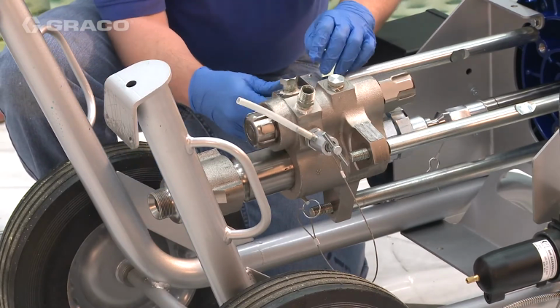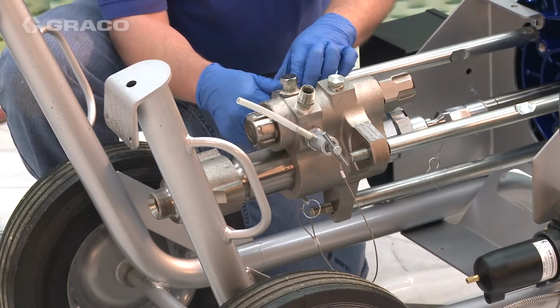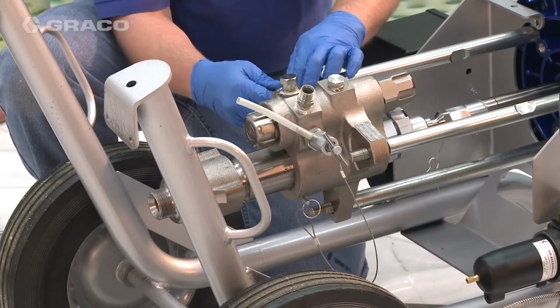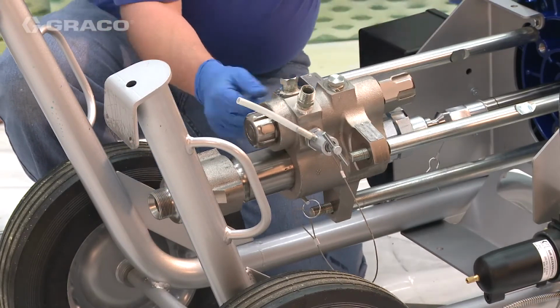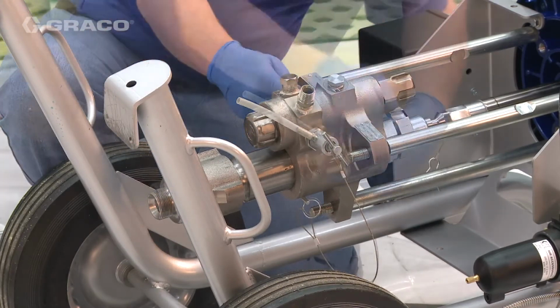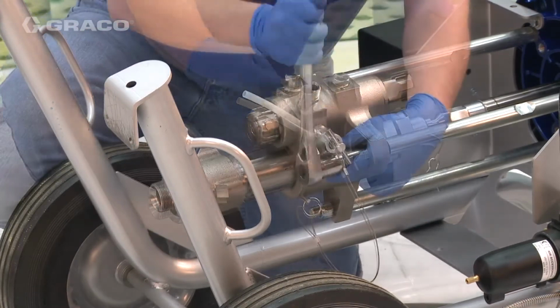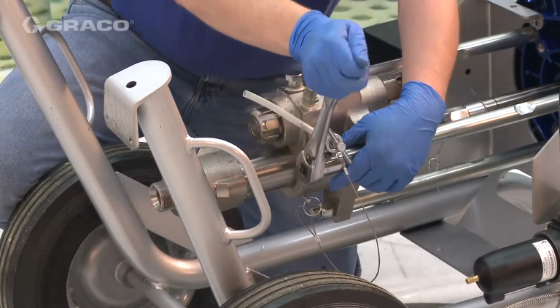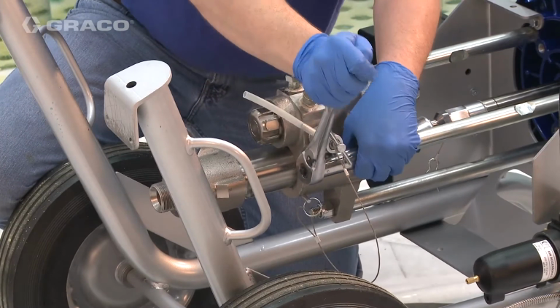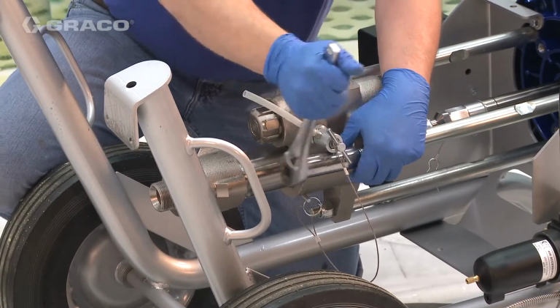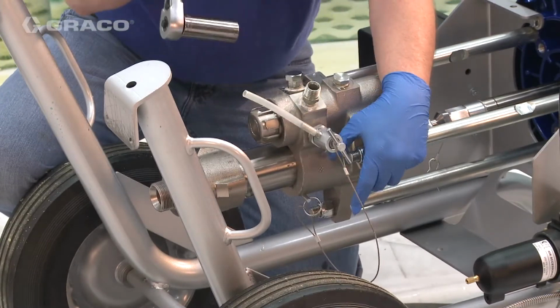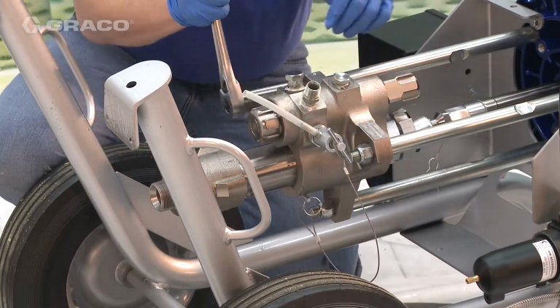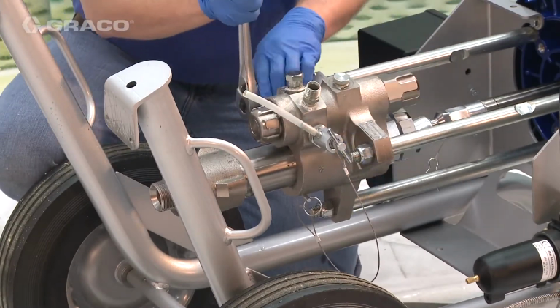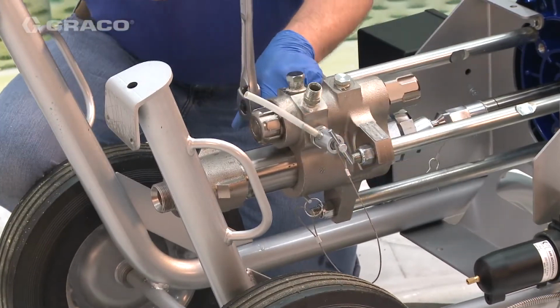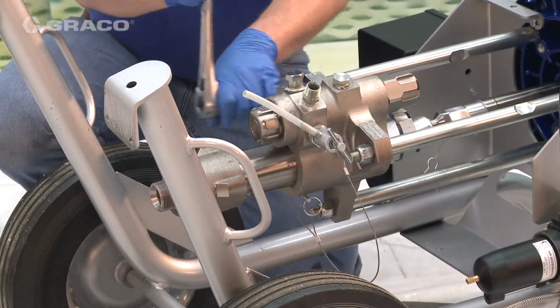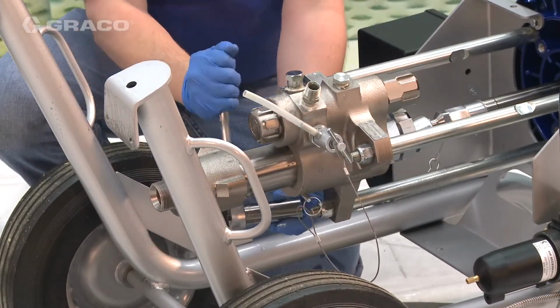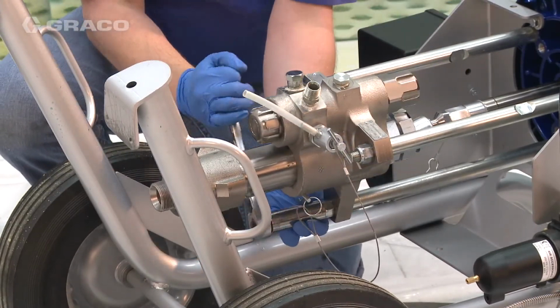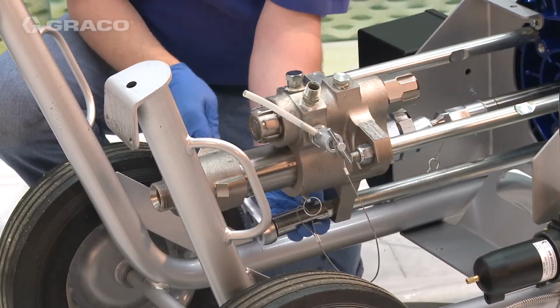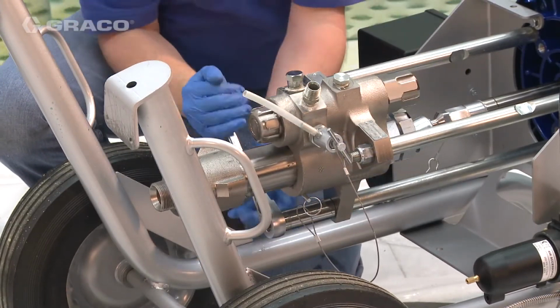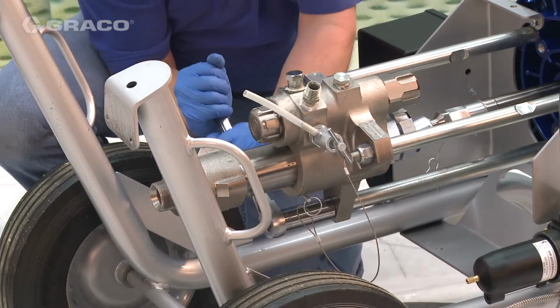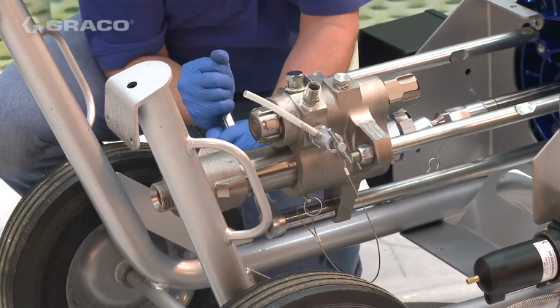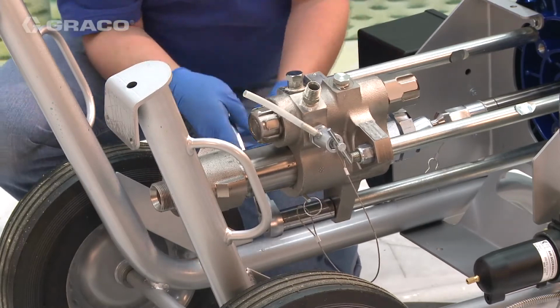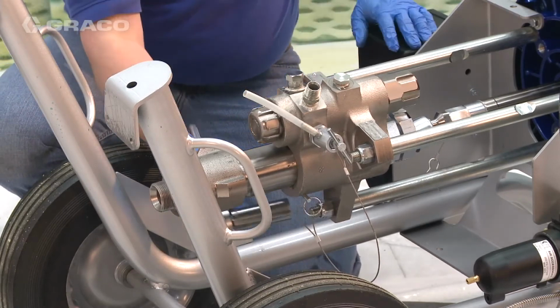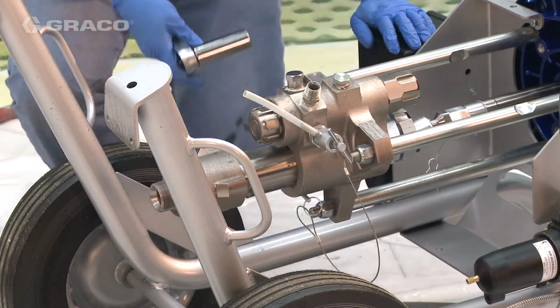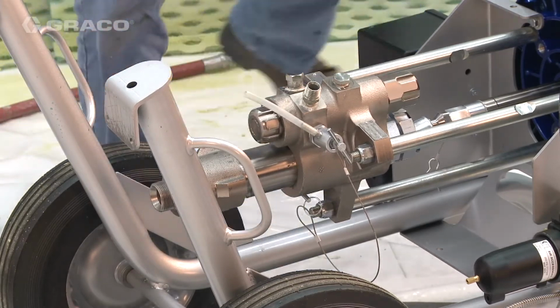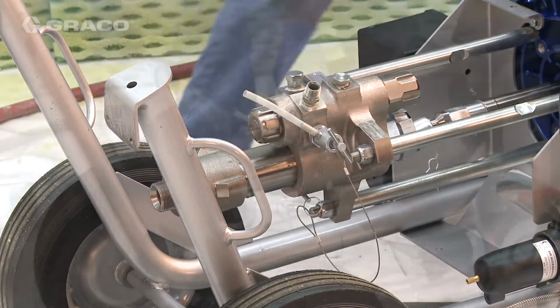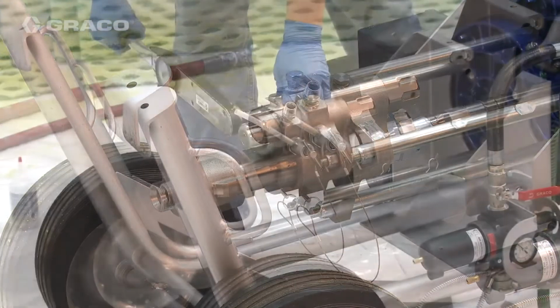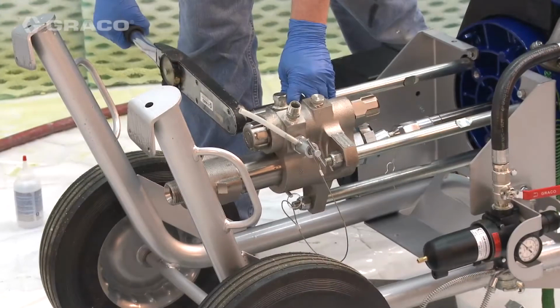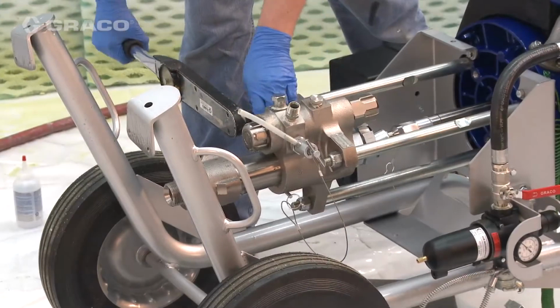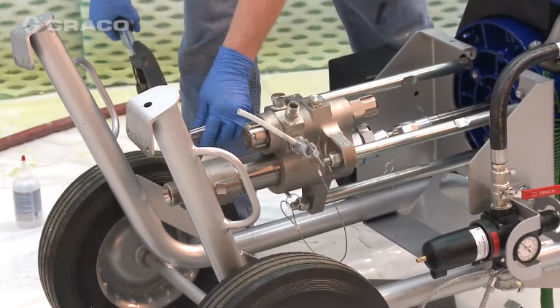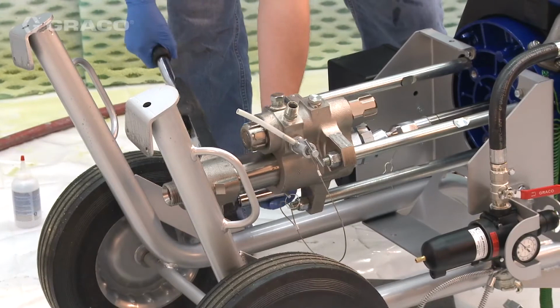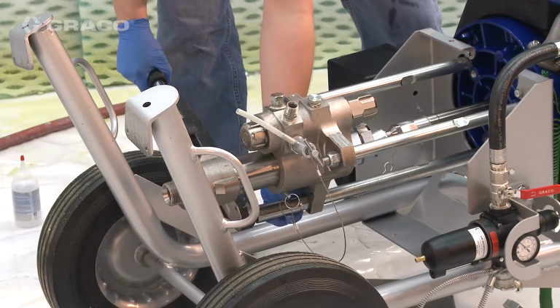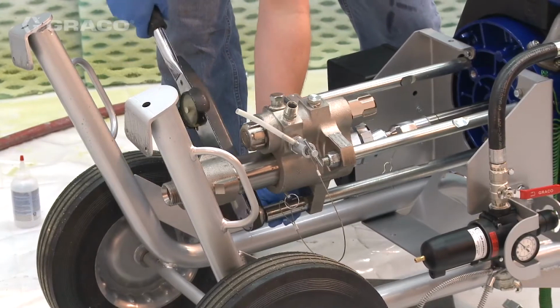Attach the tie rod nuts to the tie rods. Torque nuts to 50 to 60 foot-pounds.